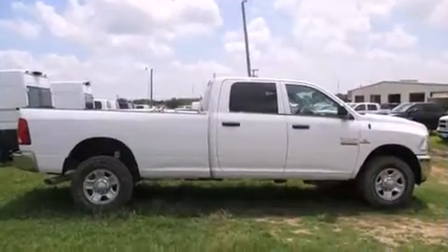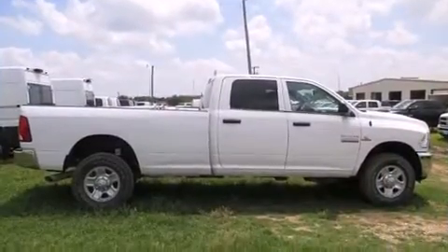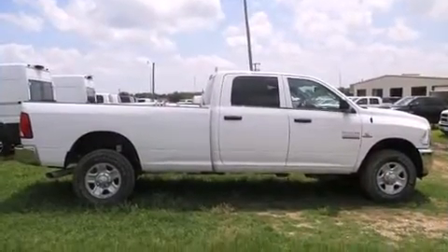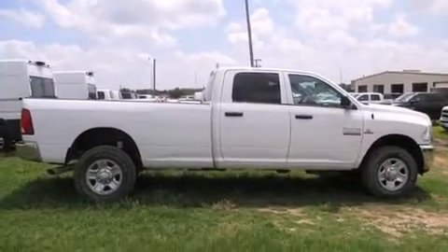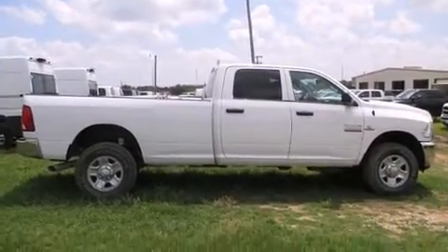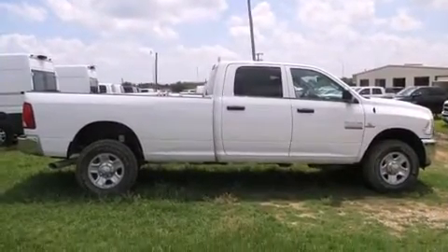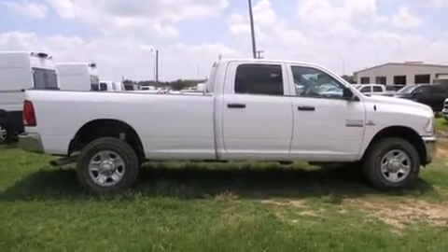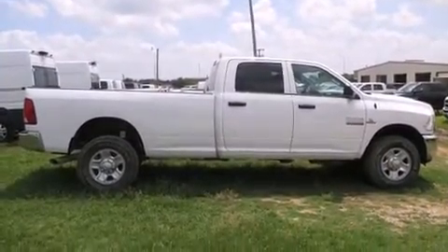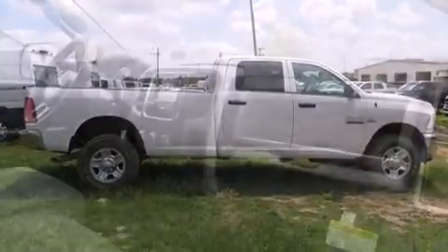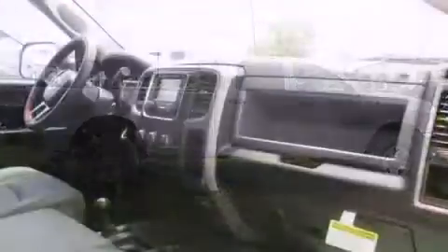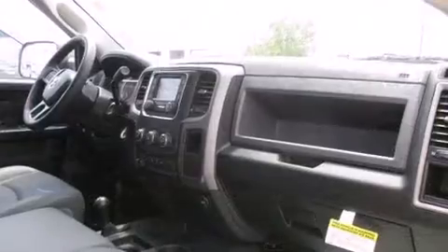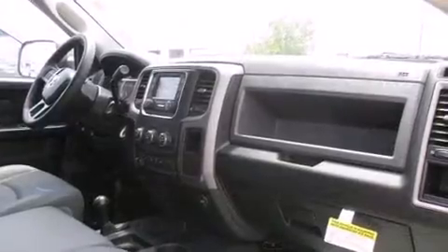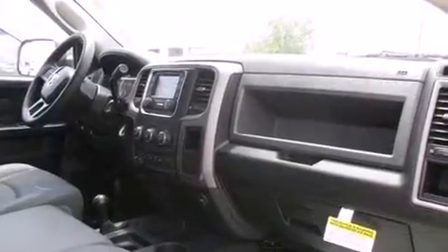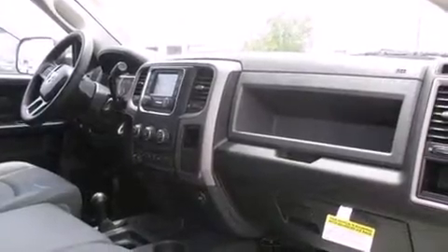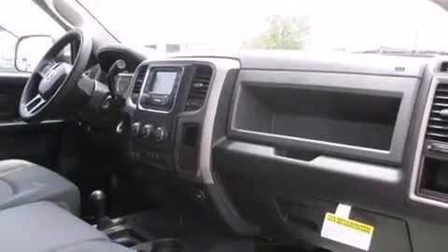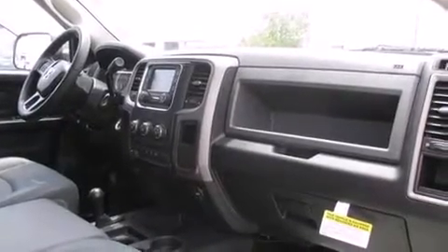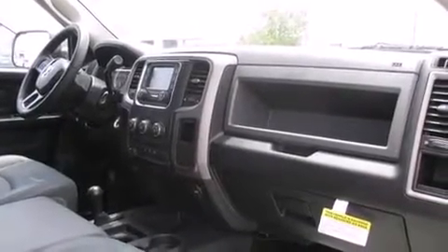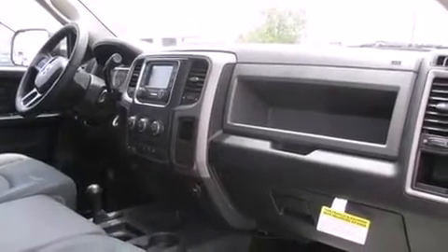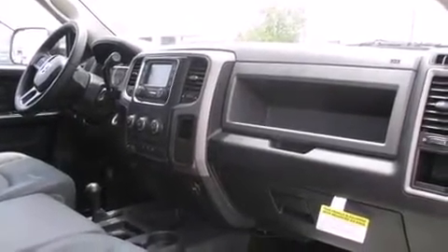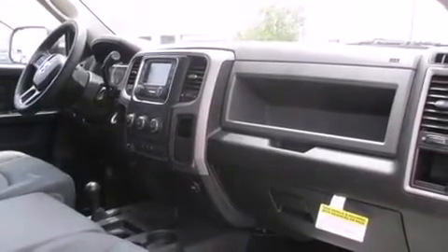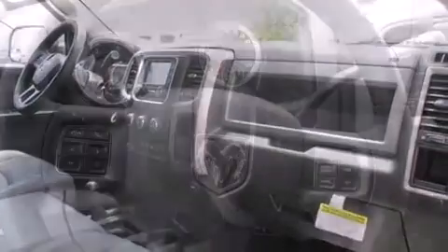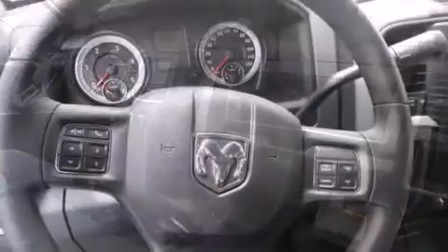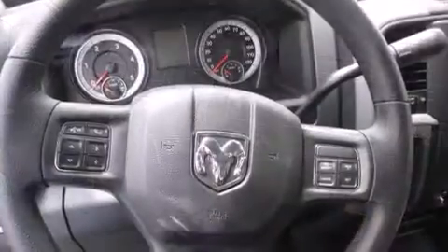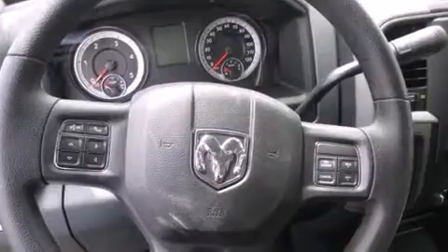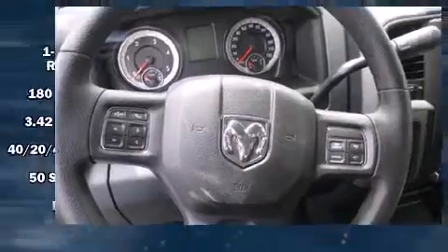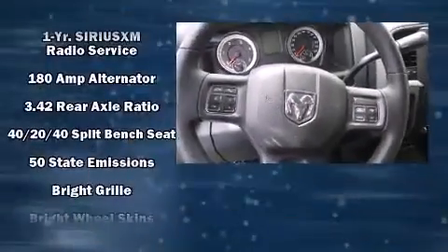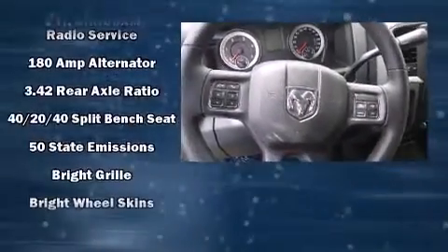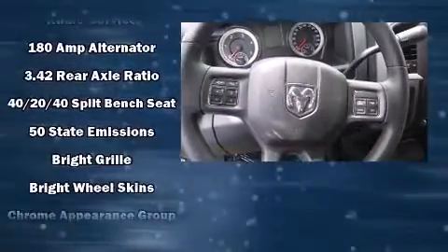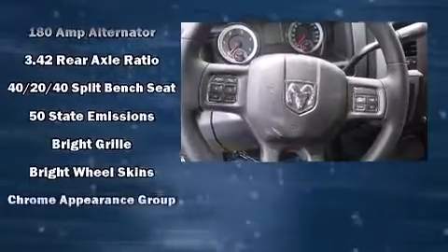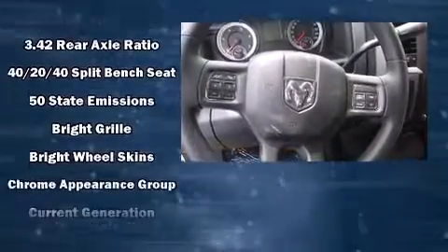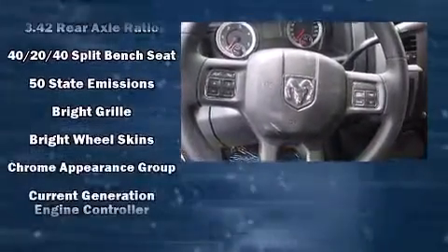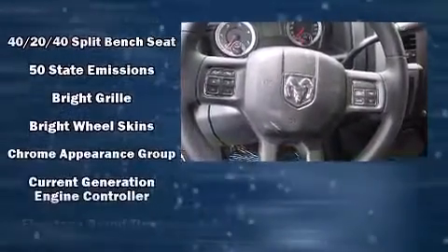Comfort and convenience were prioritized within, evidenced by amenities such as a rear step bumper, a front bench seat, remote keyless entry, a trailer hitch, and one-touch window functionality.